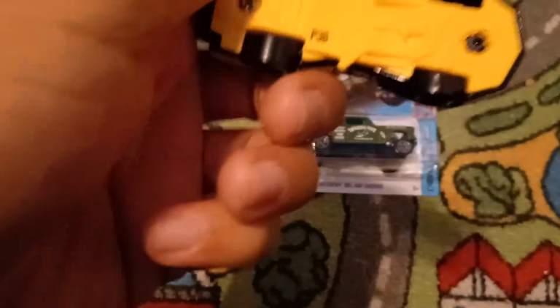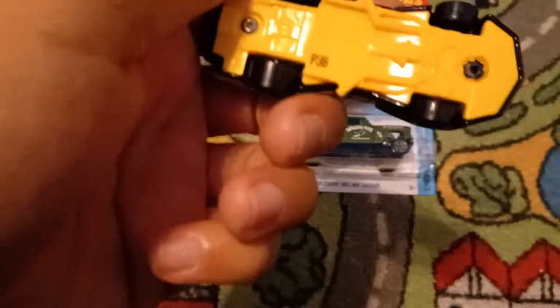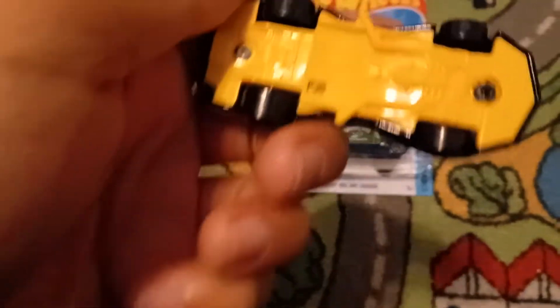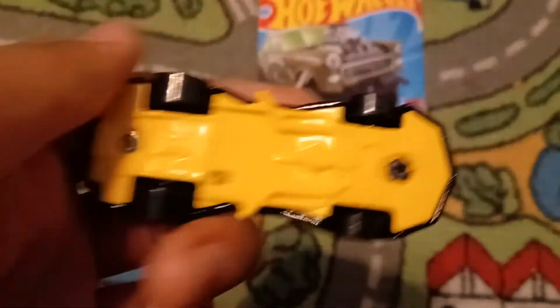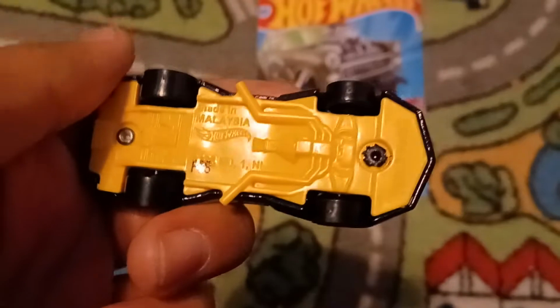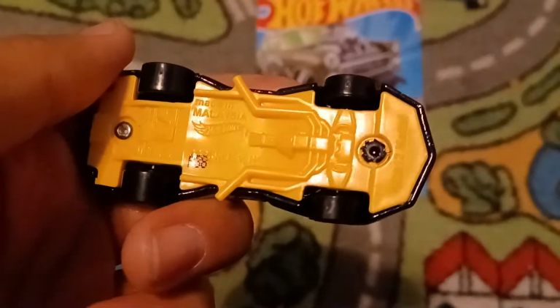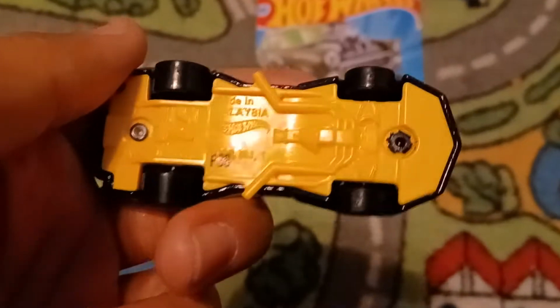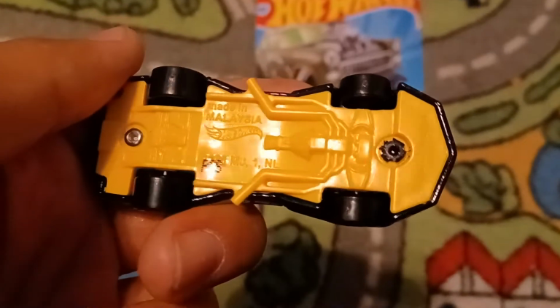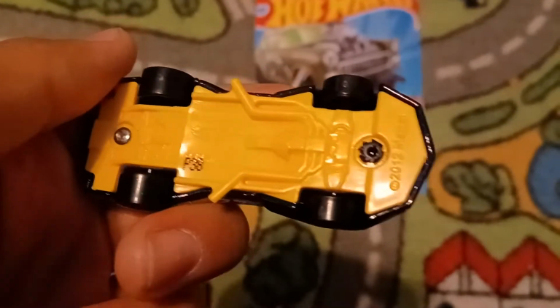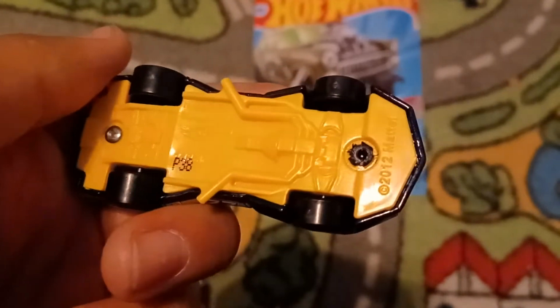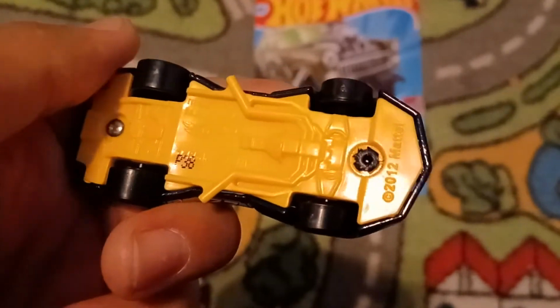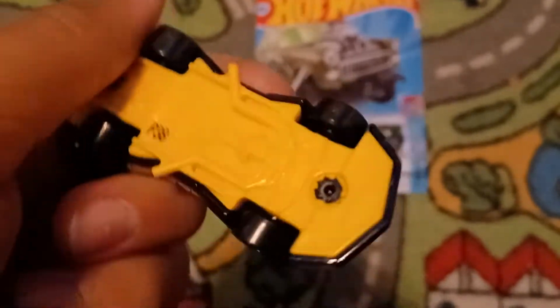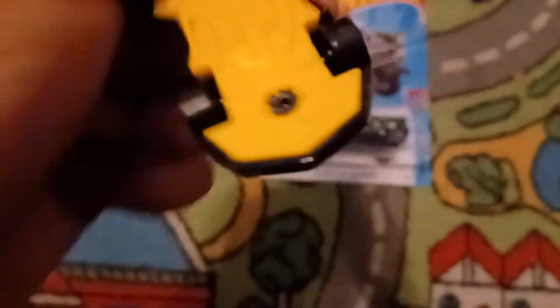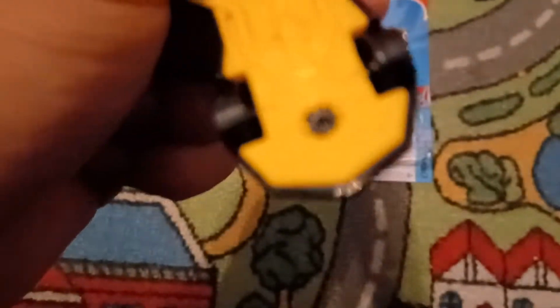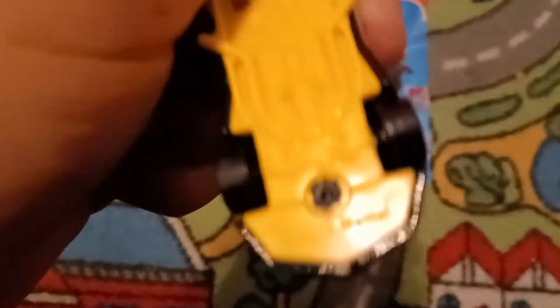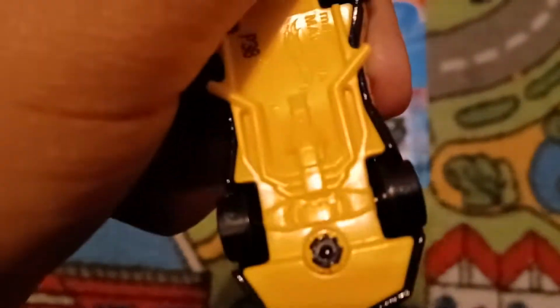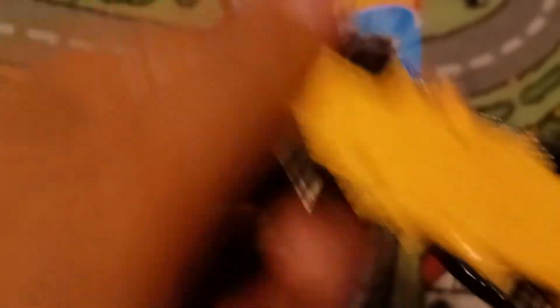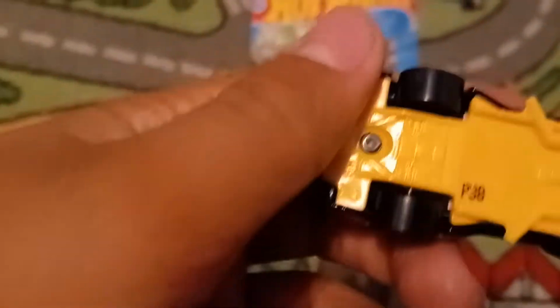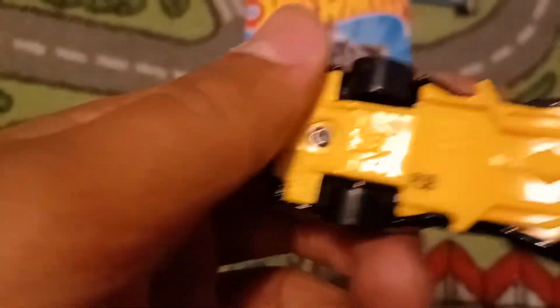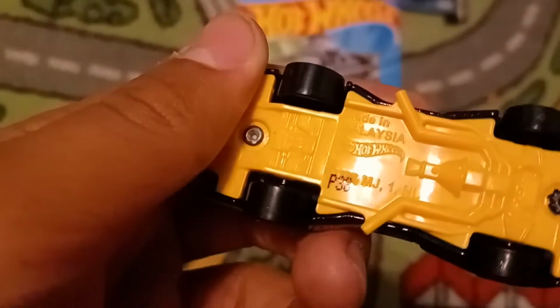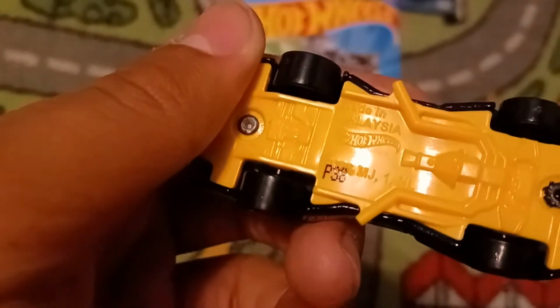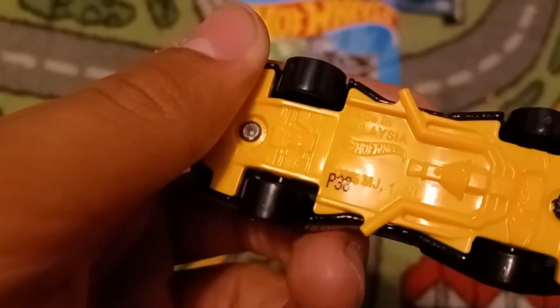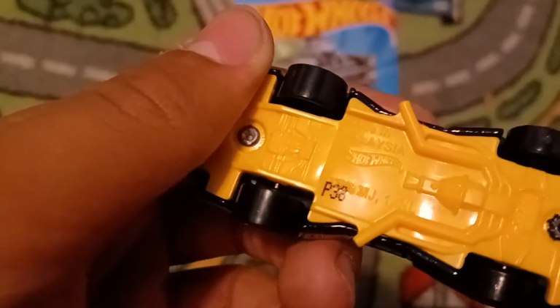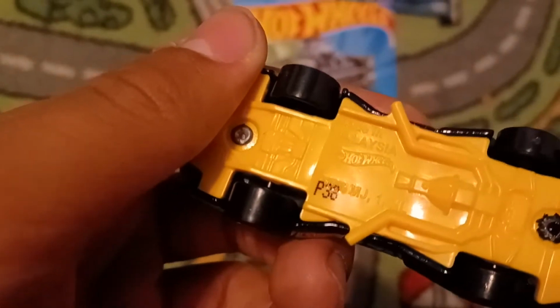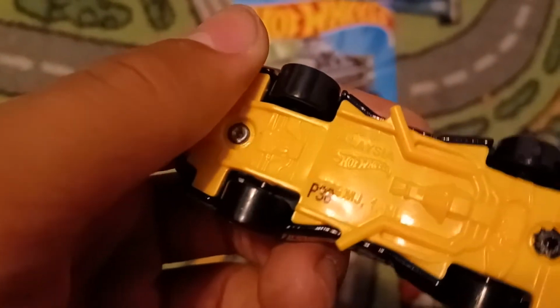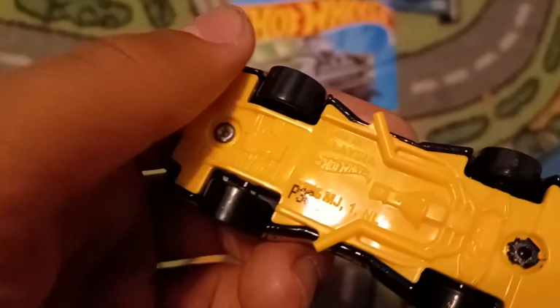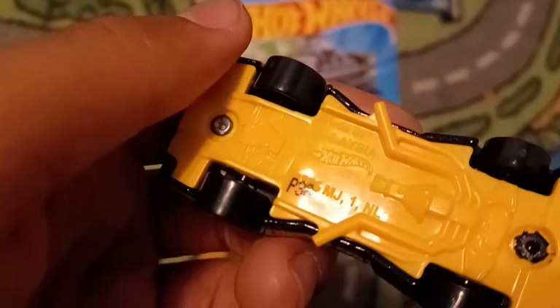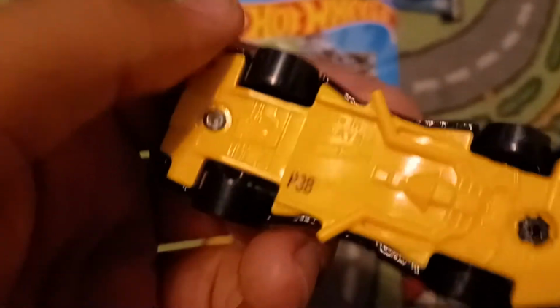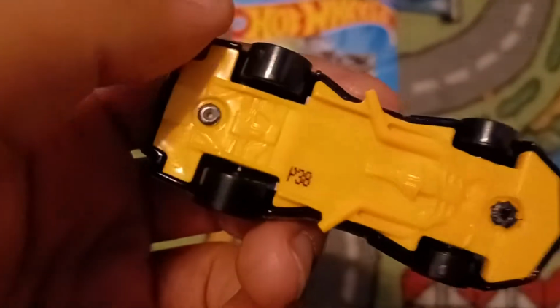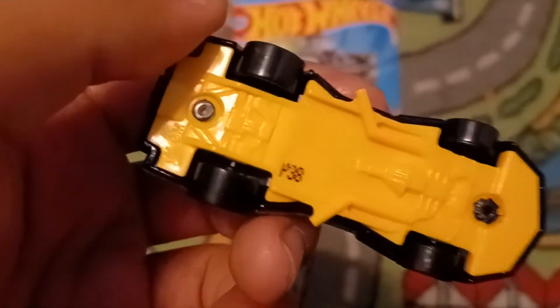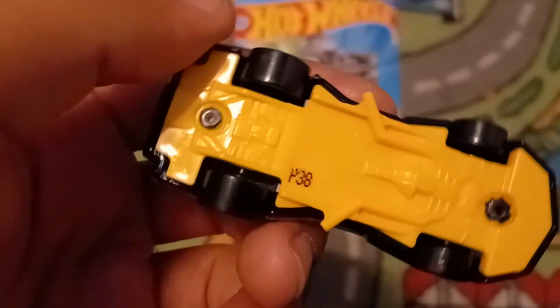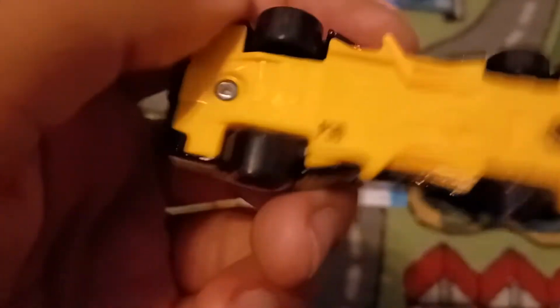That's a yellow base. It does not sit on the base but it says 2012 Mattel. It's the 38th week of 2021.